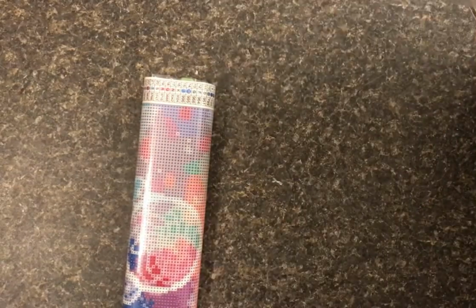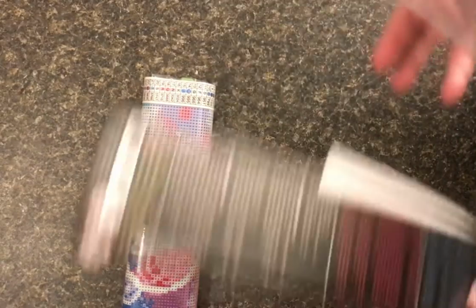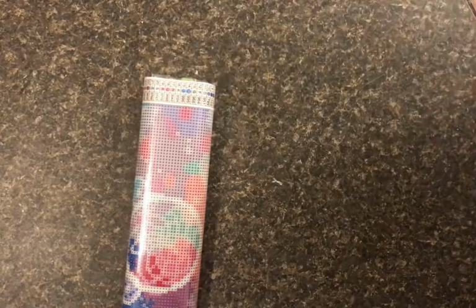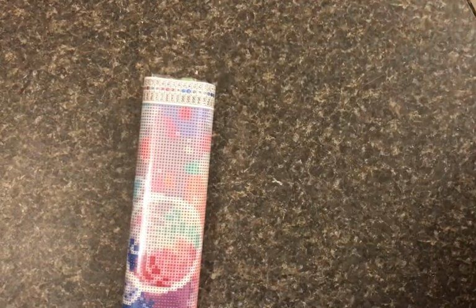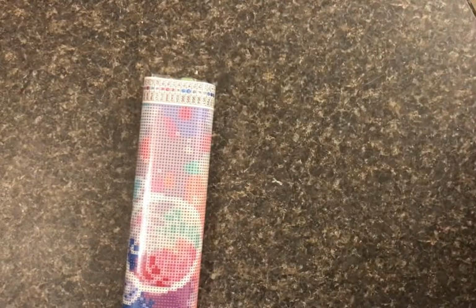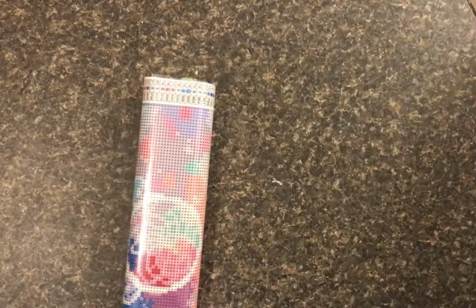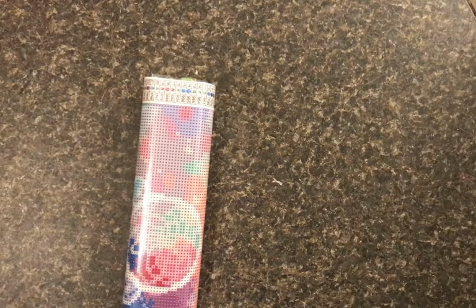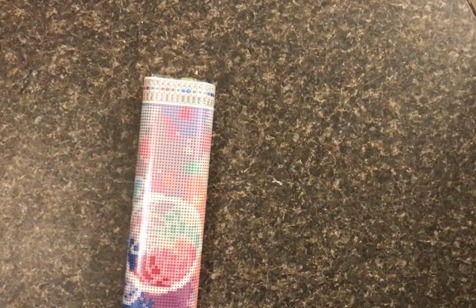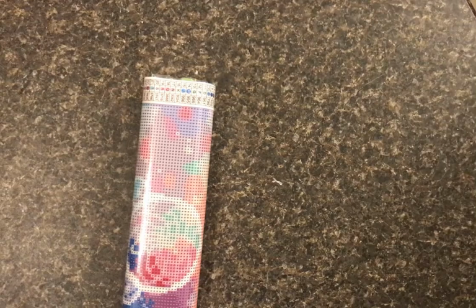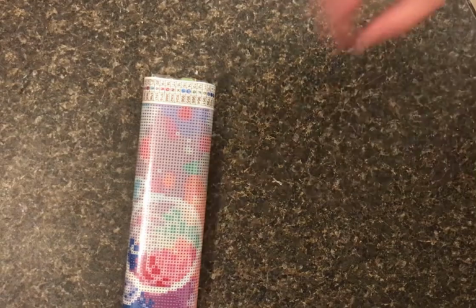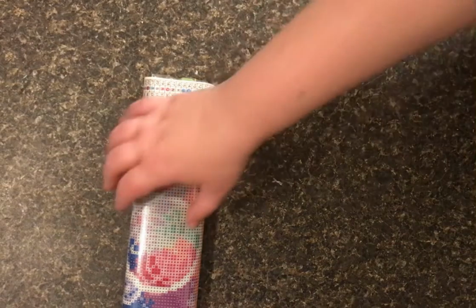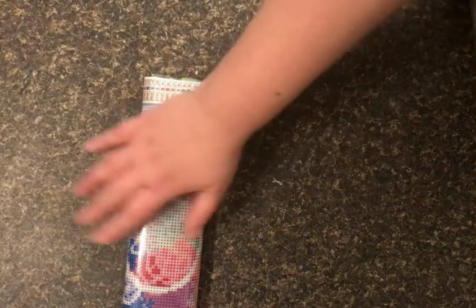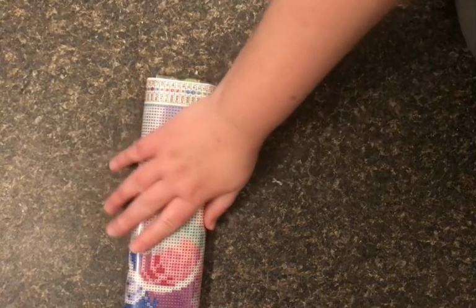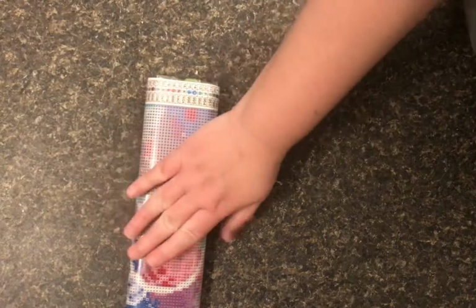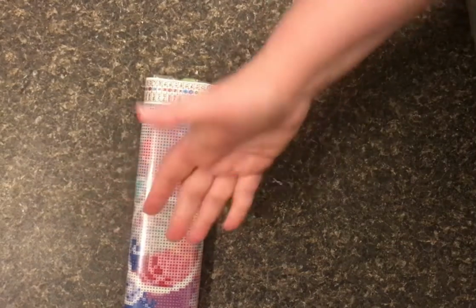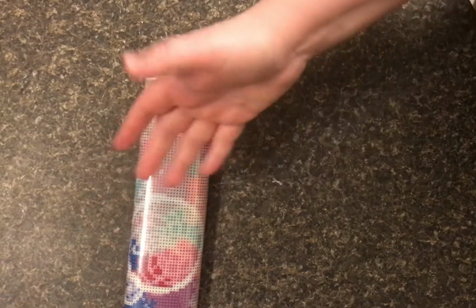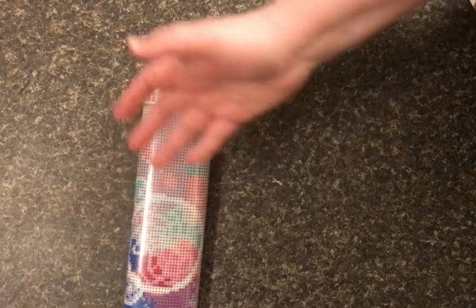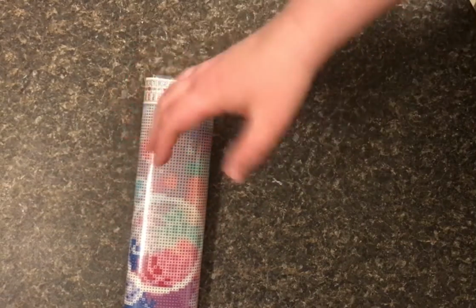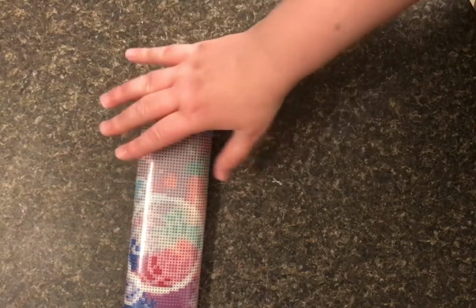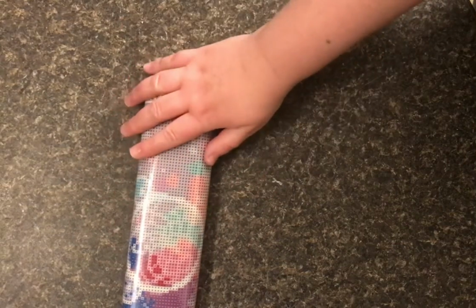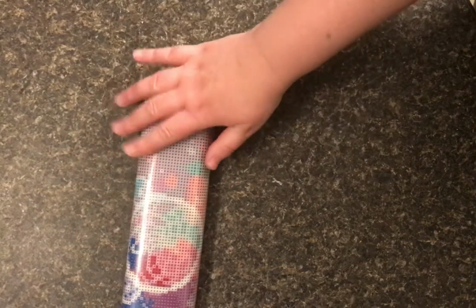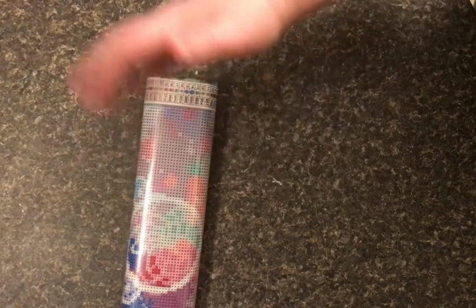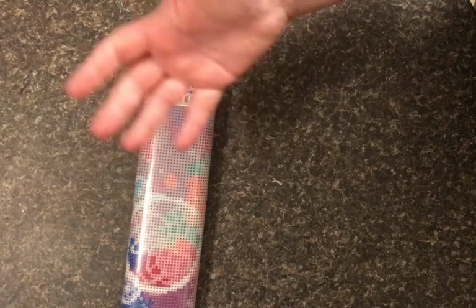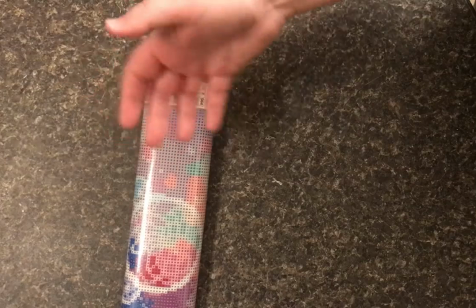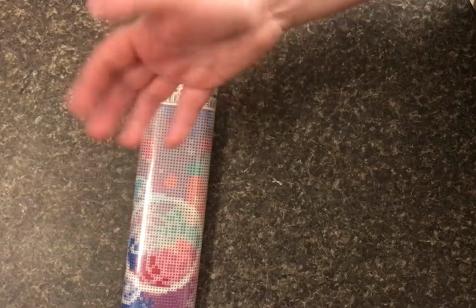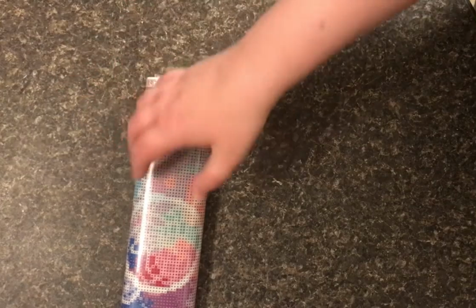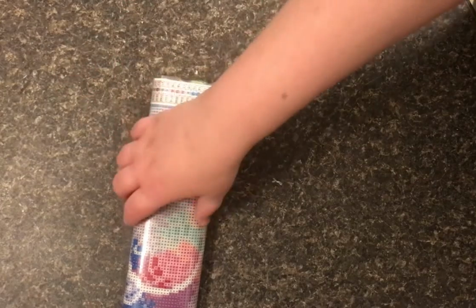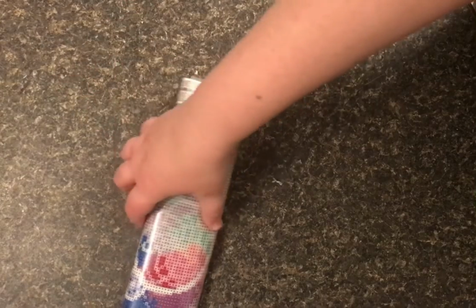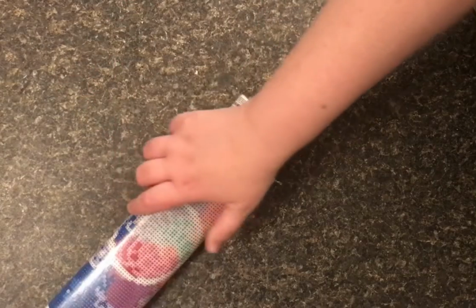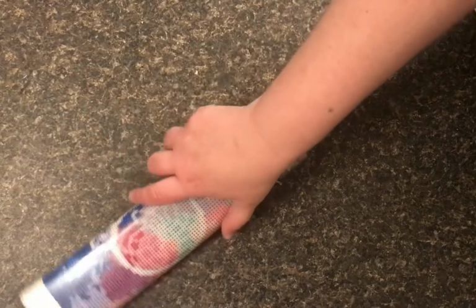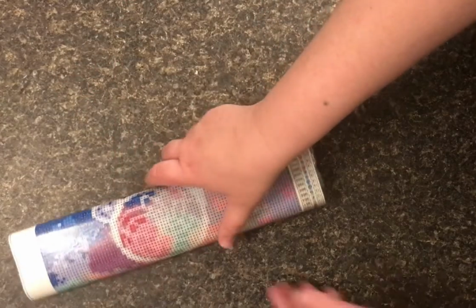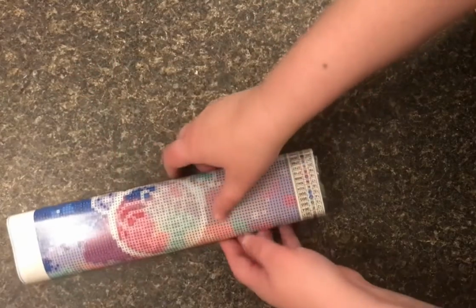I went with the dream catcher design. There was like one other one but I couldn't really see what it was — it looked like sea horses or something. Maybe I'll get it and take a peek at that one too.